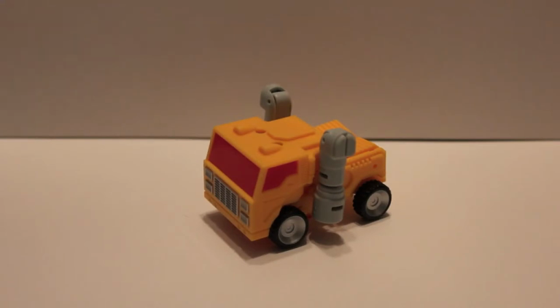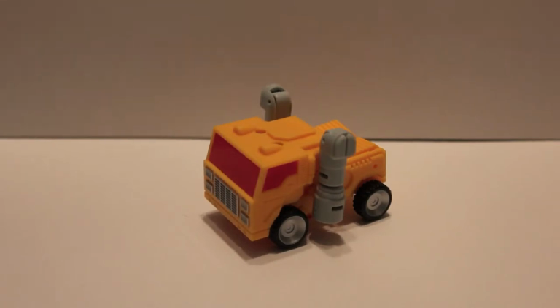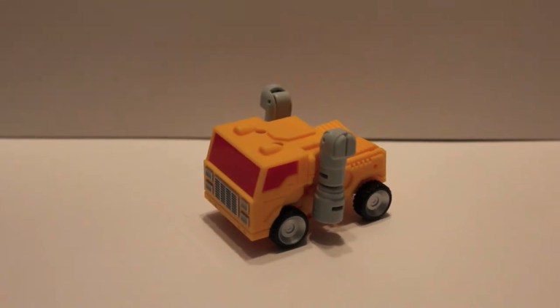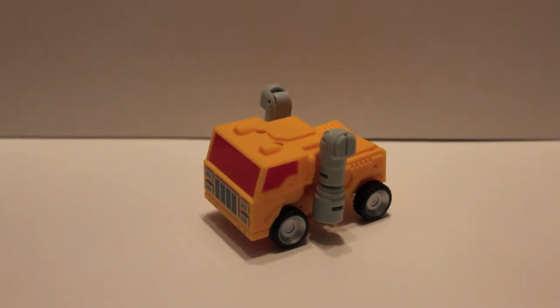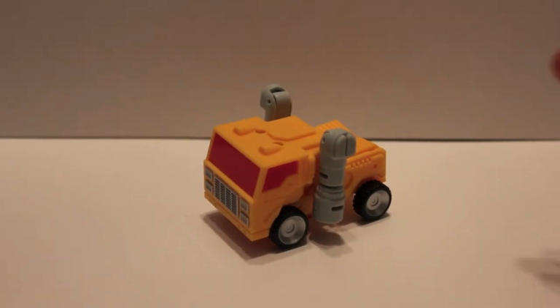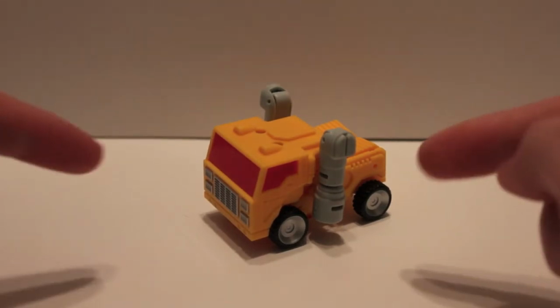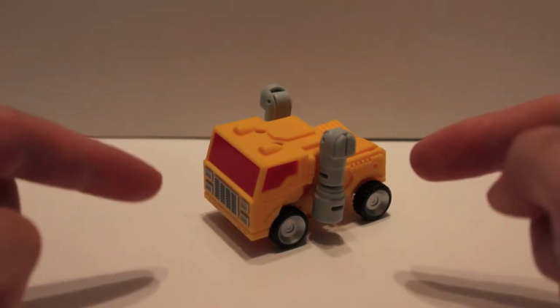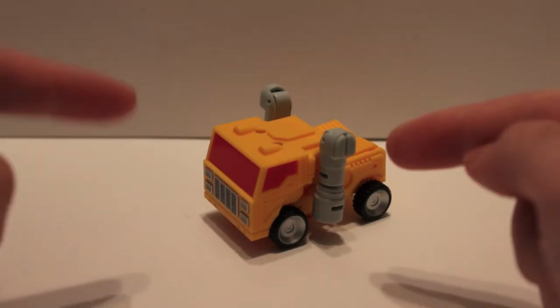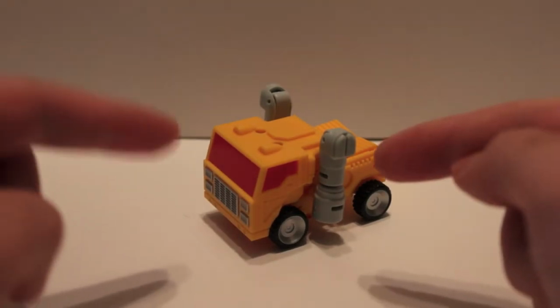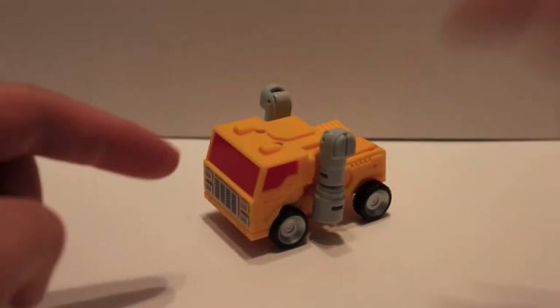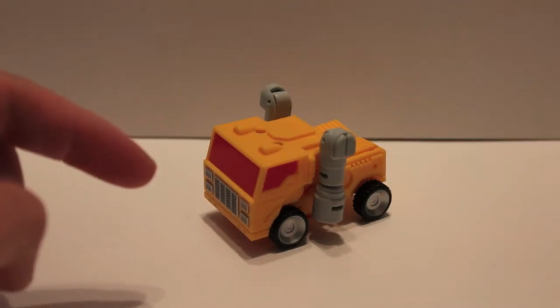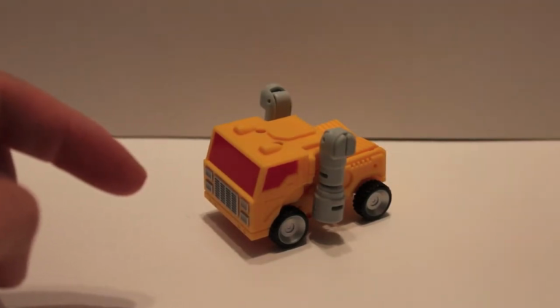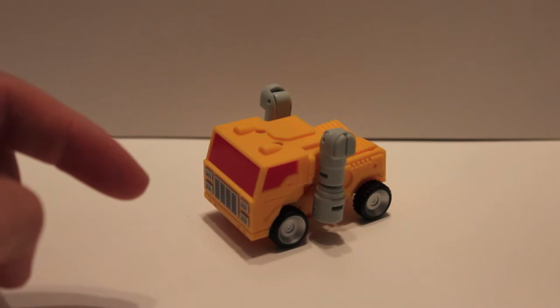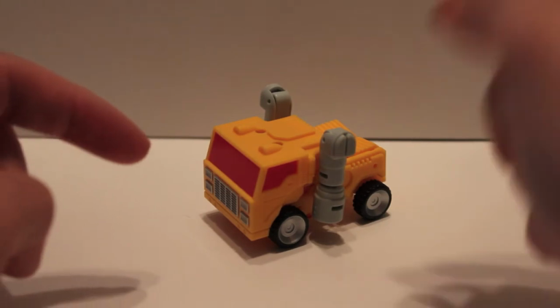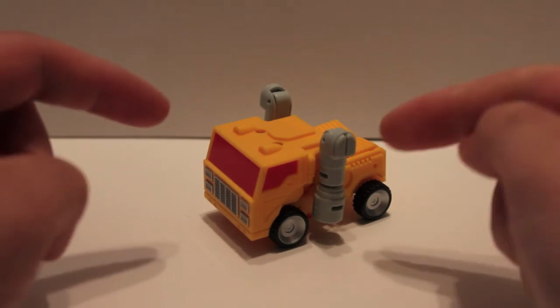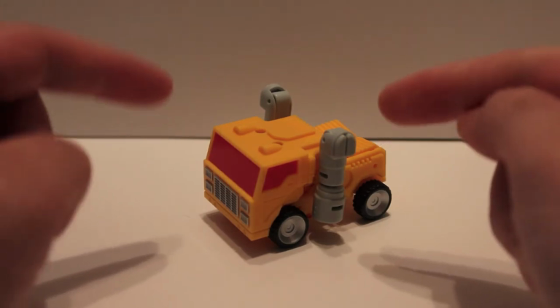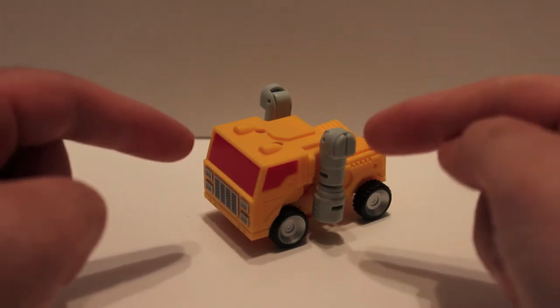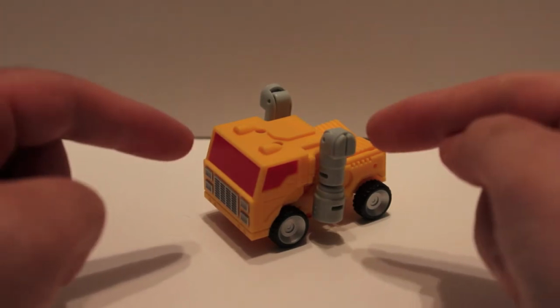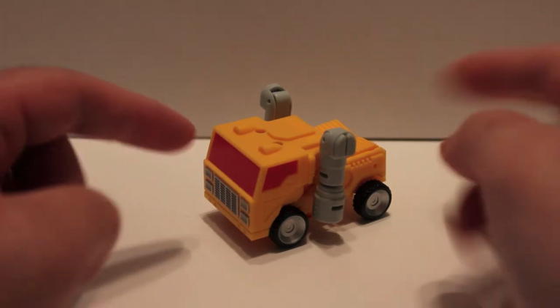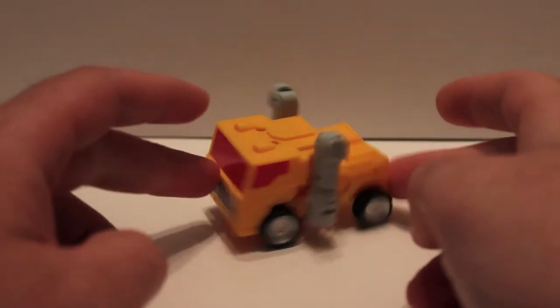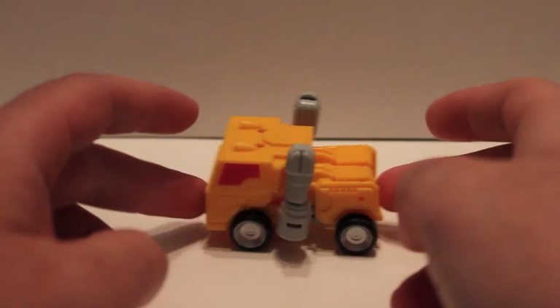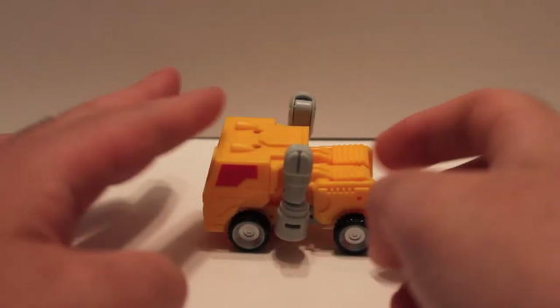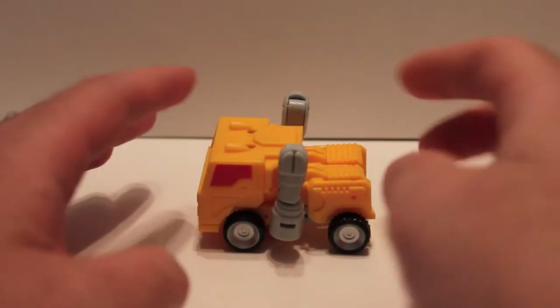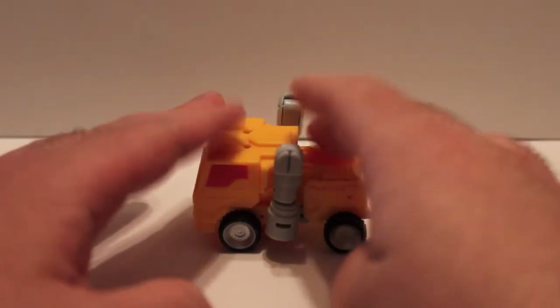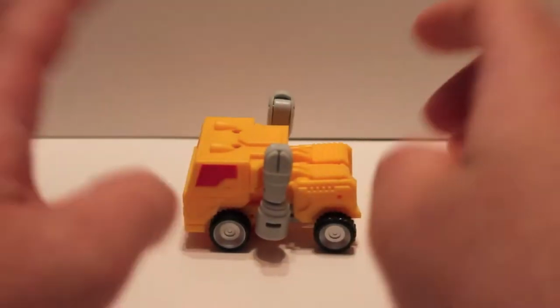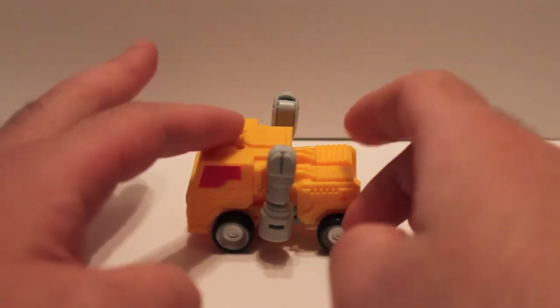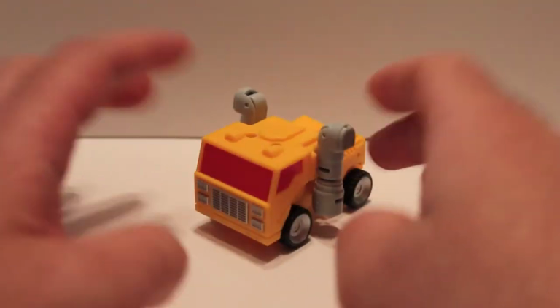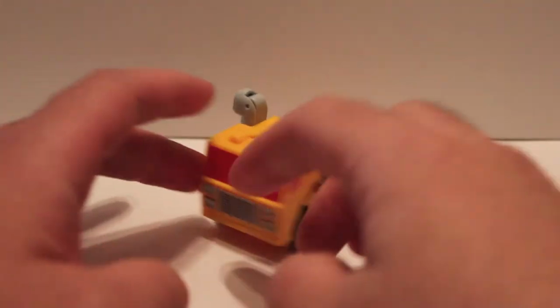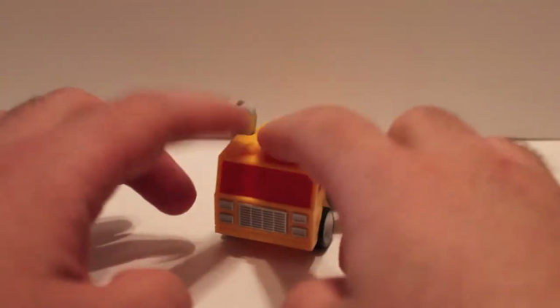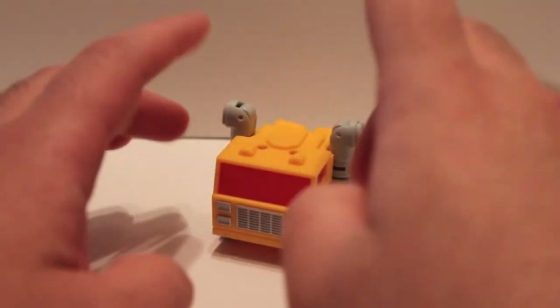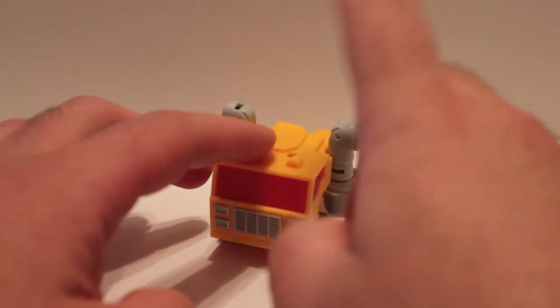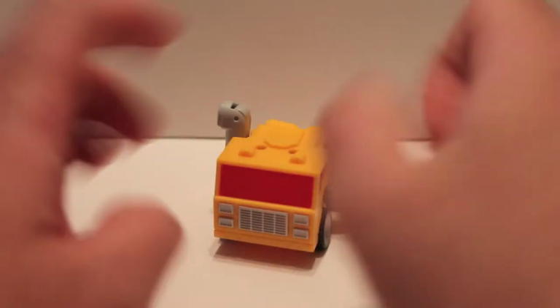What's up guys, got another video review for you. This time we're going with TFCon 2012 convention exclusive Shafter. This guy is made by iGear, who is a third-party company, and this is a repaint of their Rager figure.